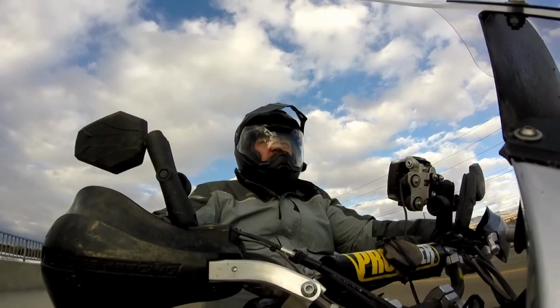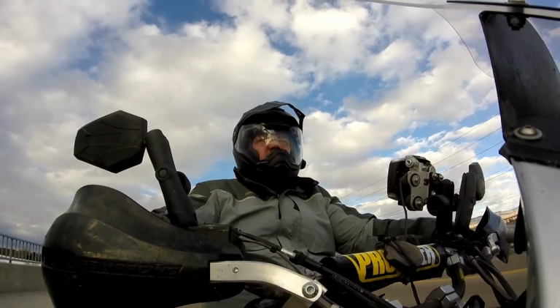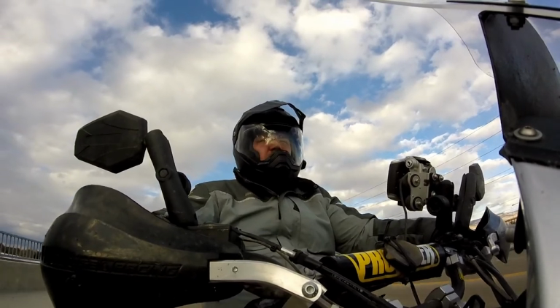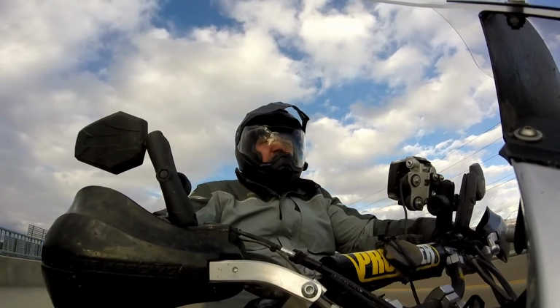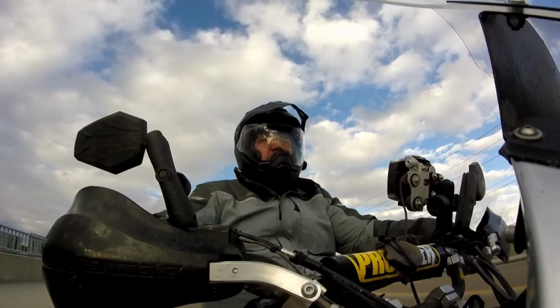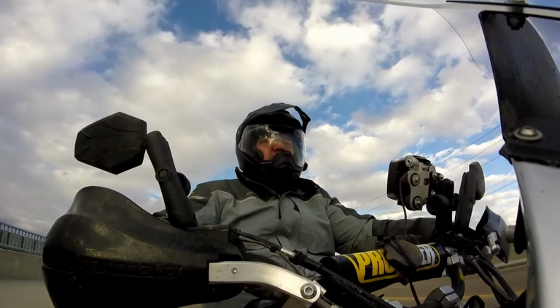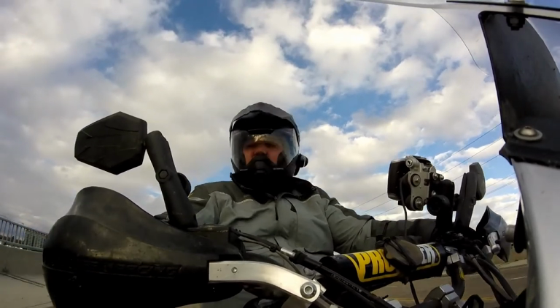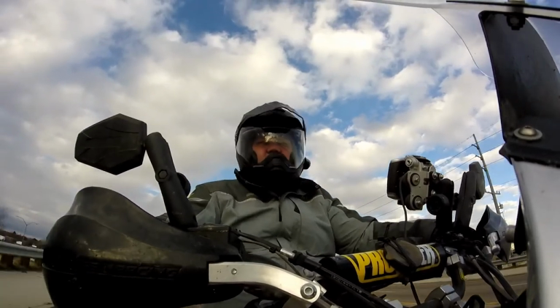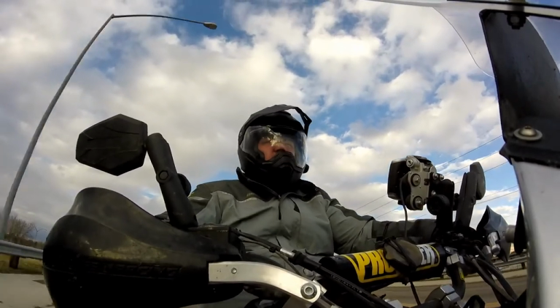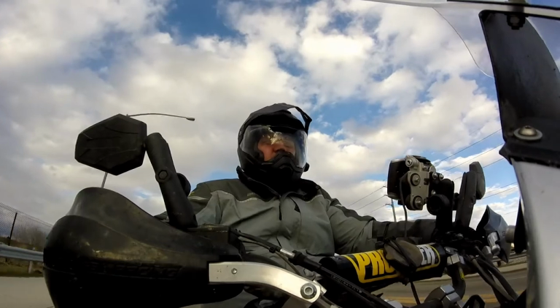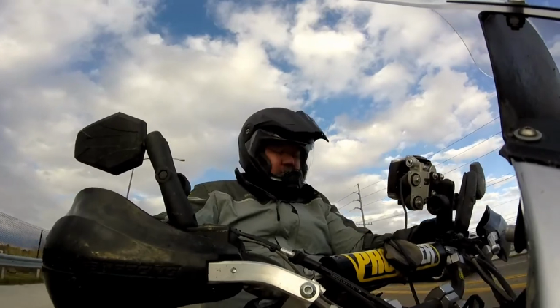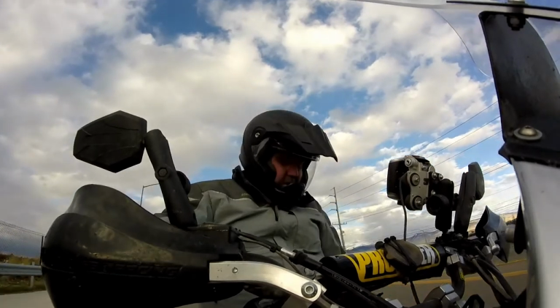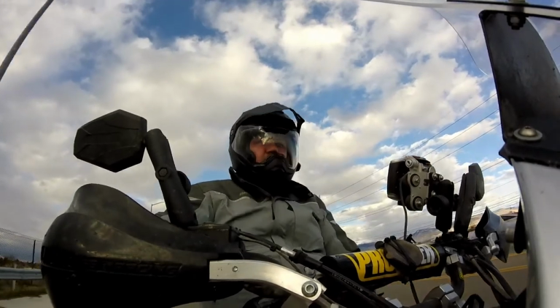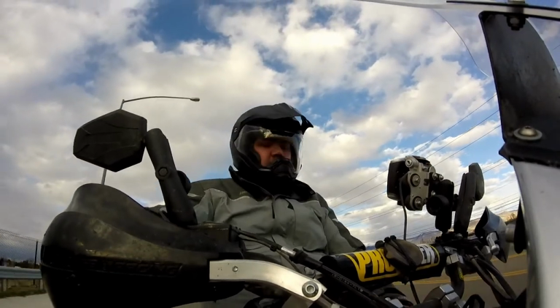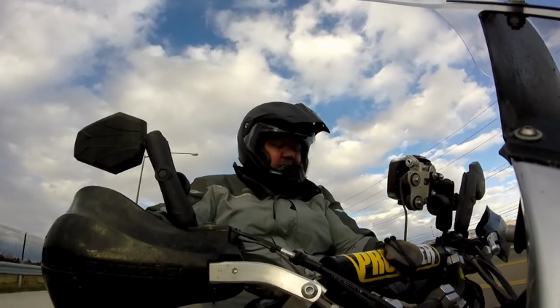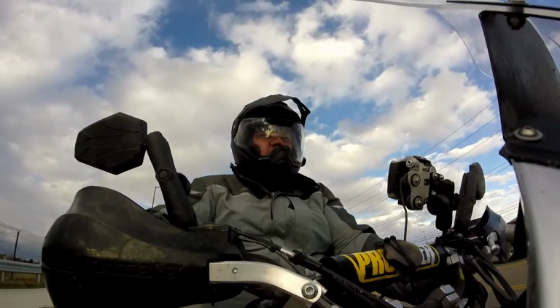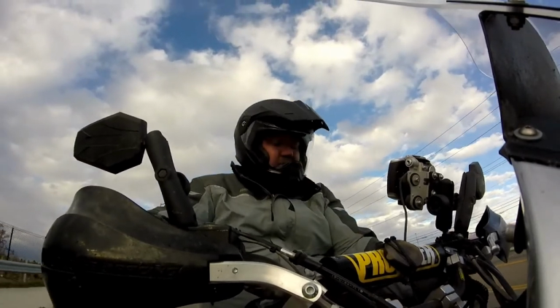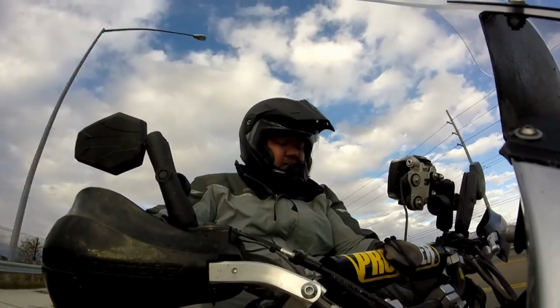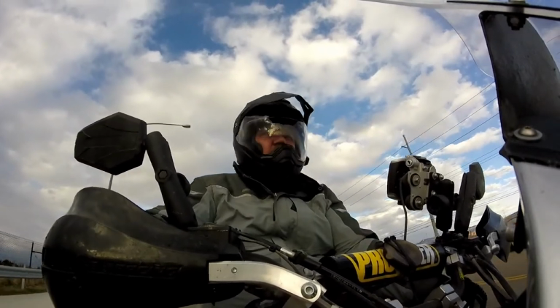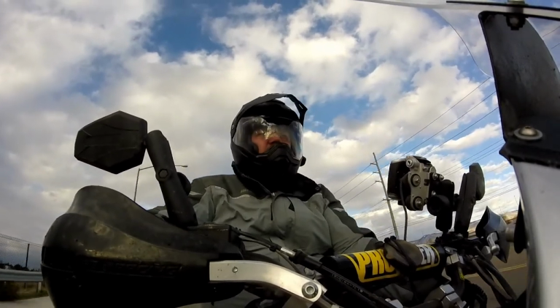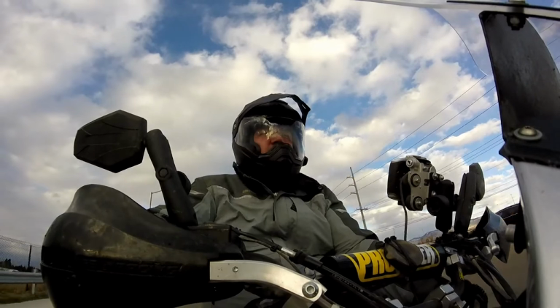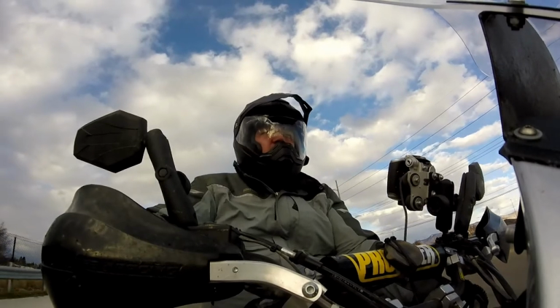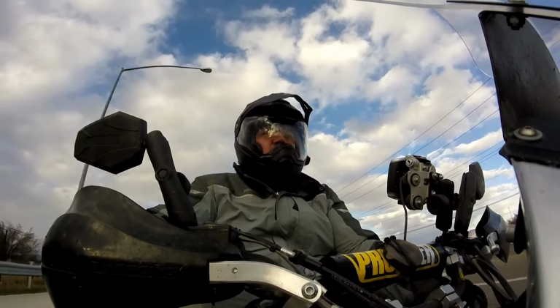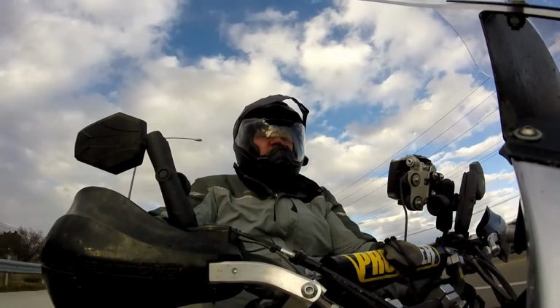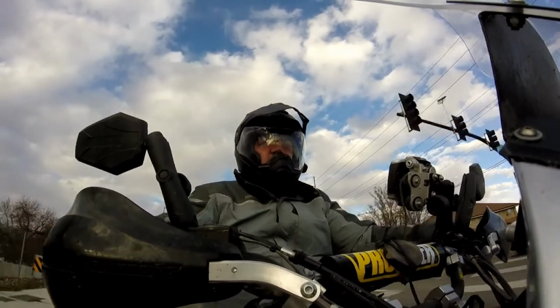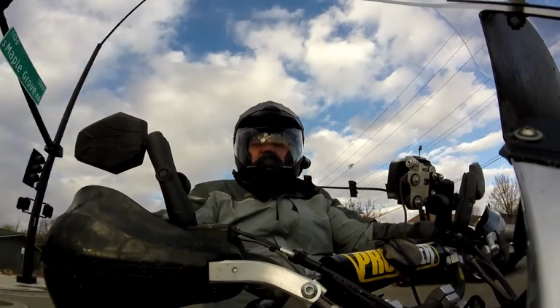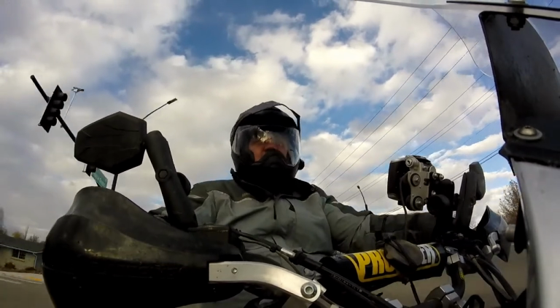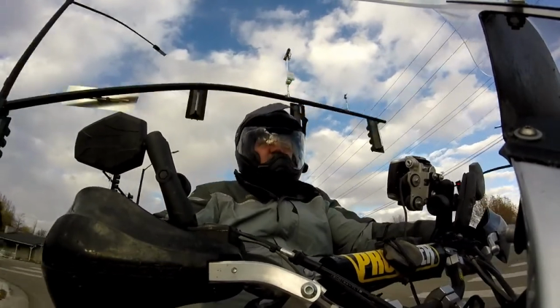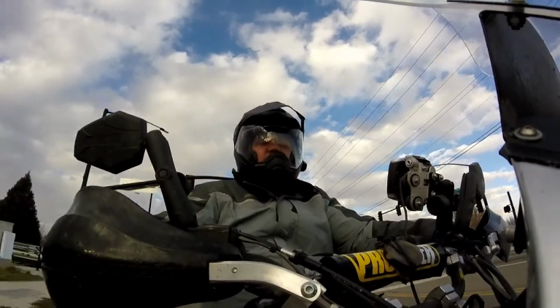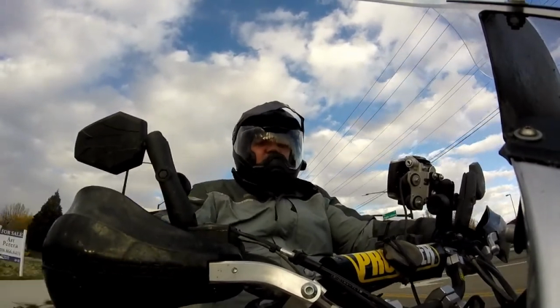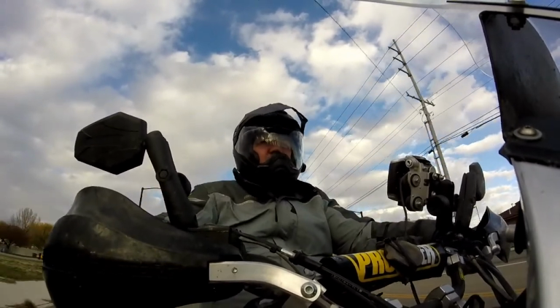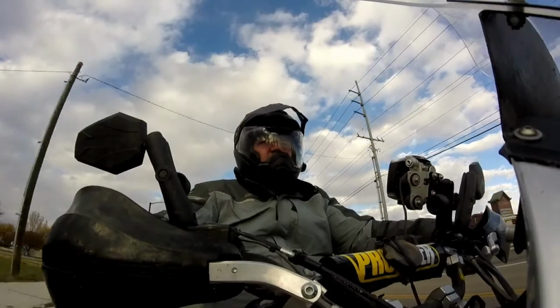I do like the chin curtain though — it's working. I'm gratefully warm right now. As a matter of fact, I'm going to turn on my heated jacket too. It's really quiet inside this helmet — that's another thing I've noticed.